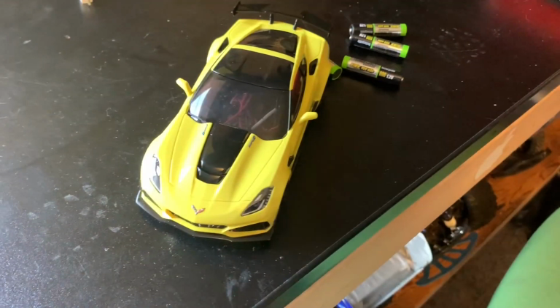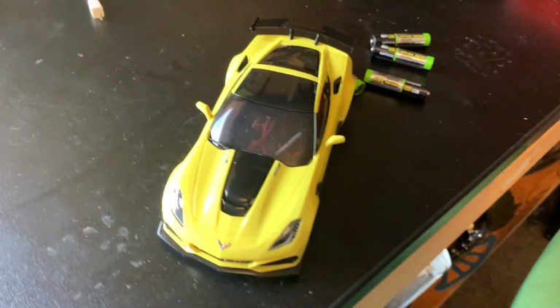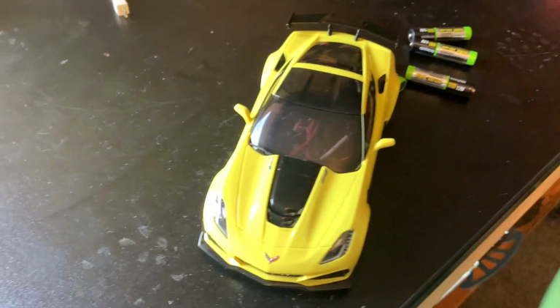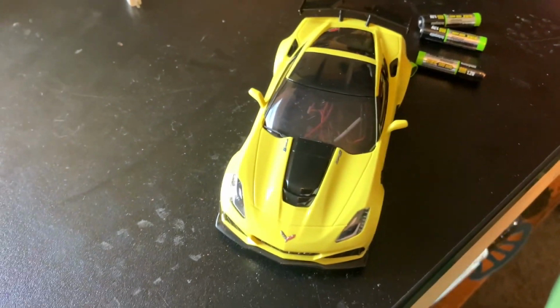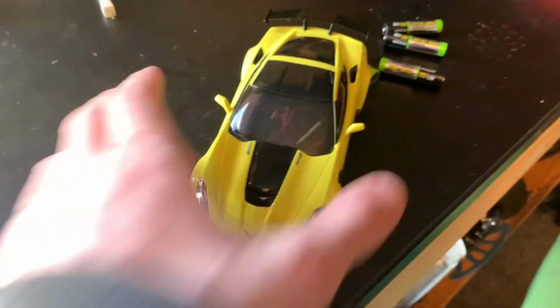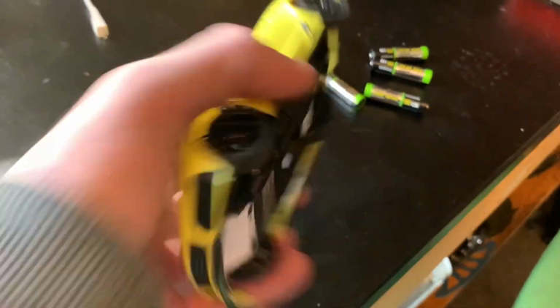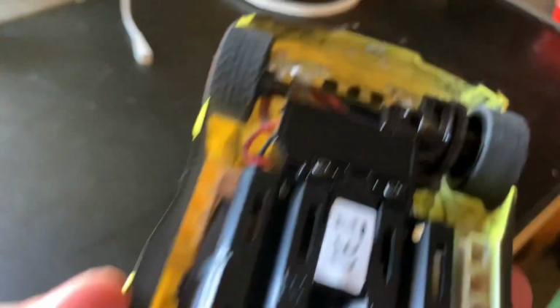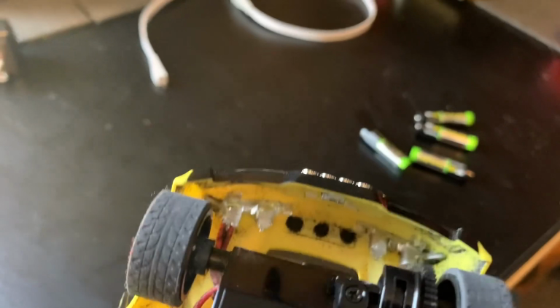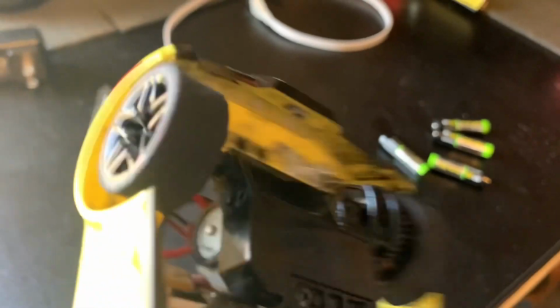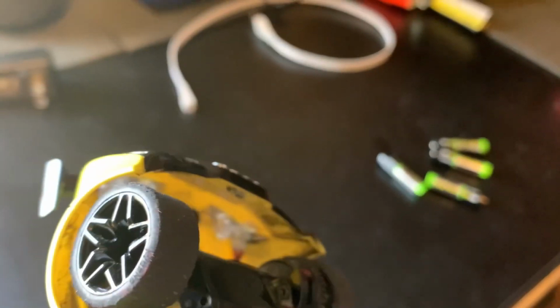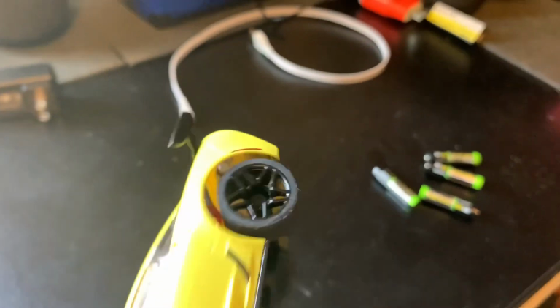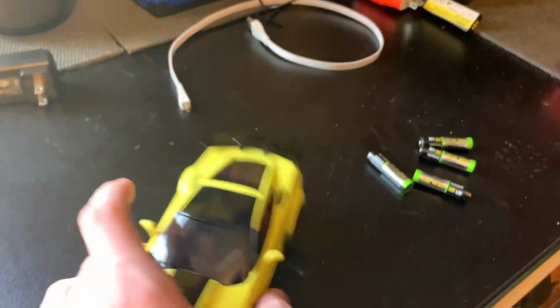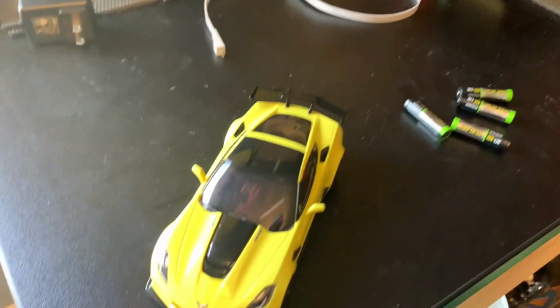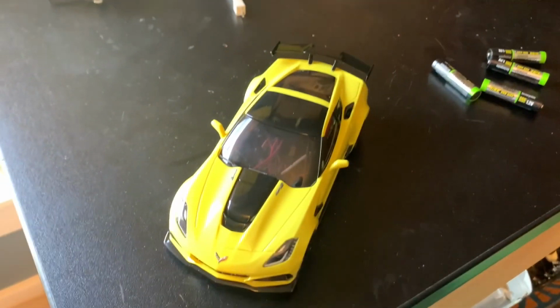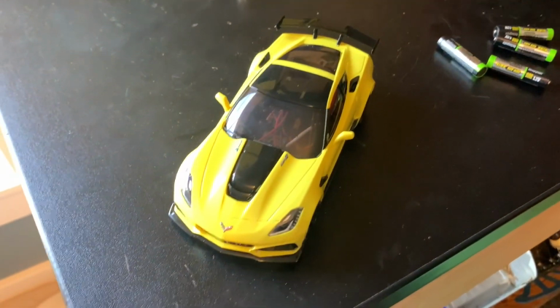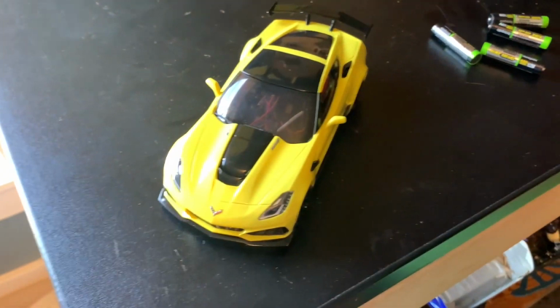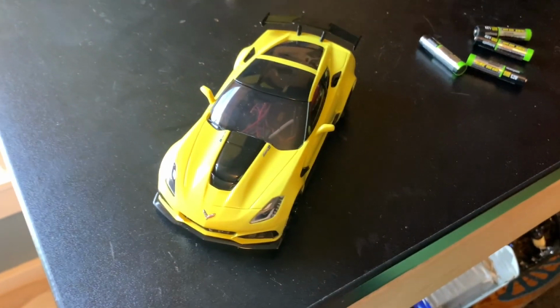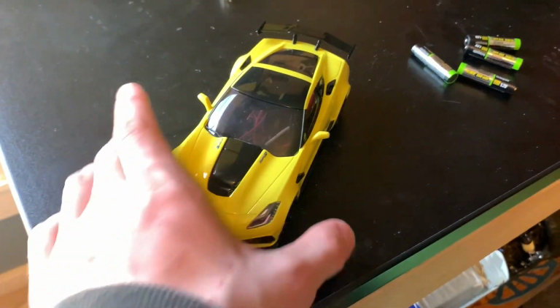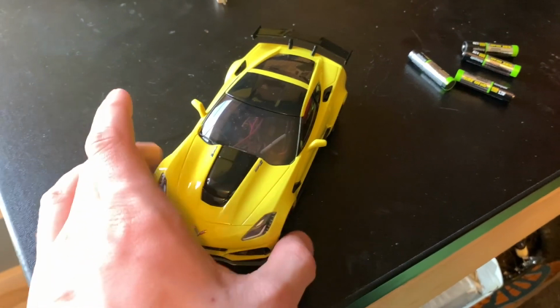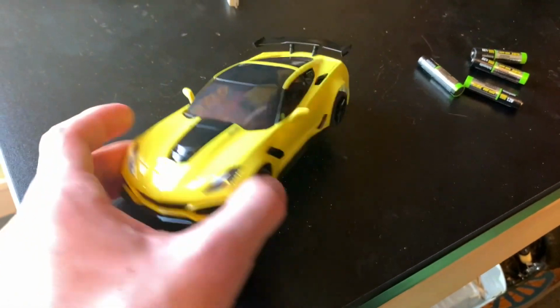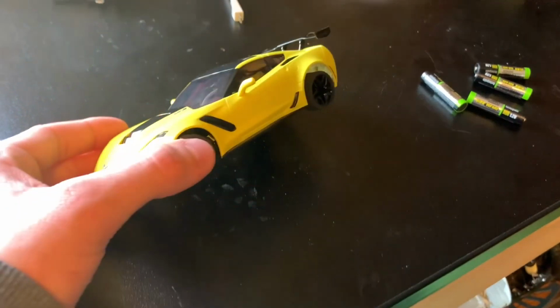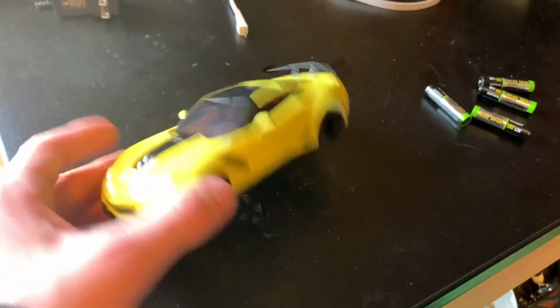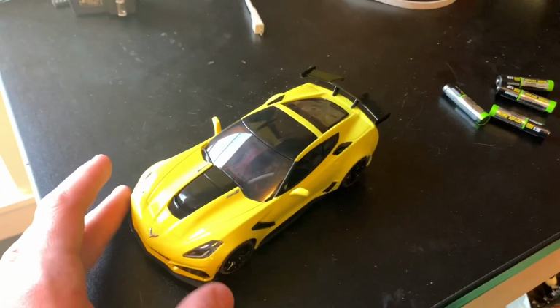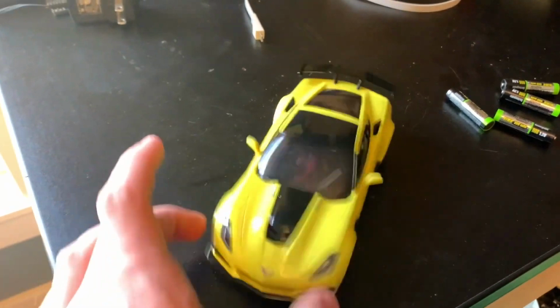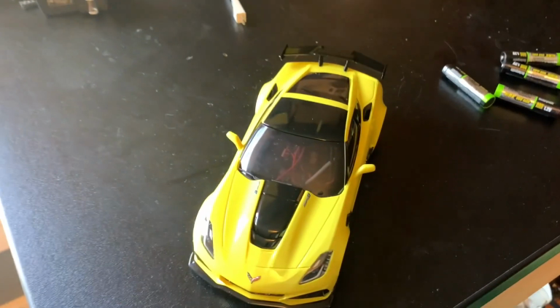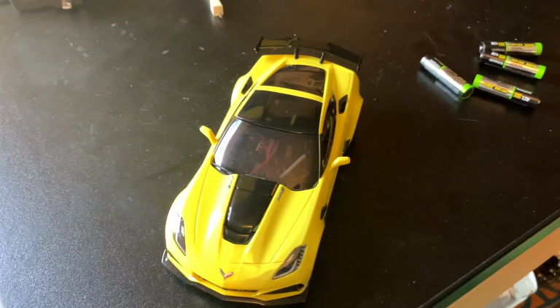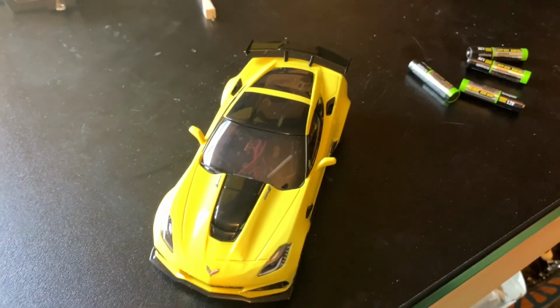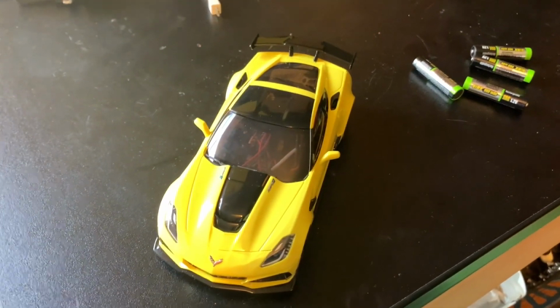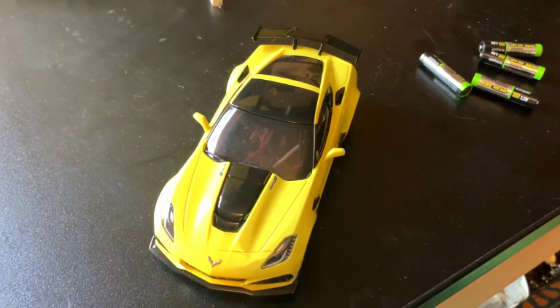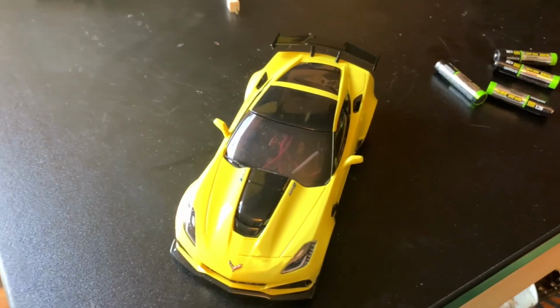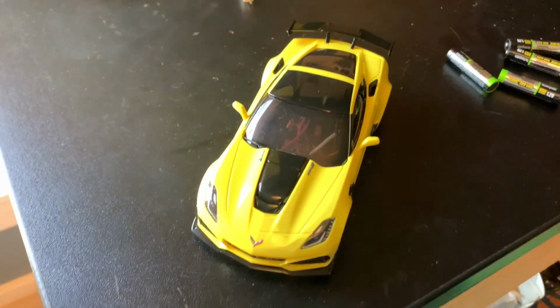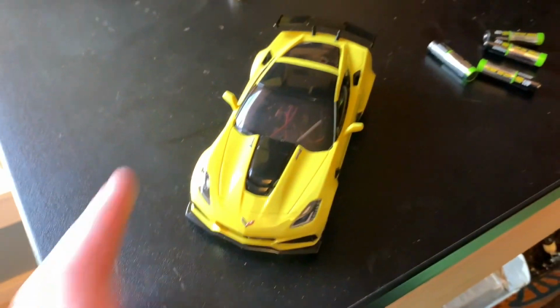A nice gentleman at the track gave me some tires for my Mini-Z because I had stock ones on and they are very slippery on the track. That was super nice of them and it completely helped me drive a lot faster. That is why the driving looked pretty decent for my first time there on the track.